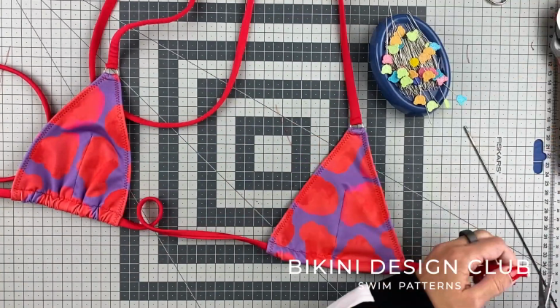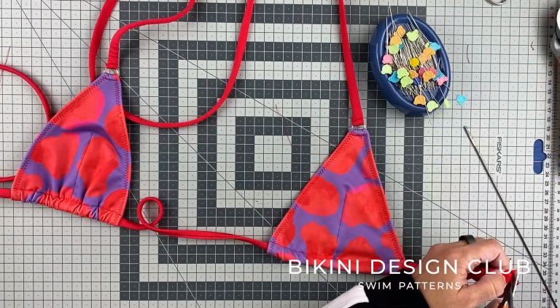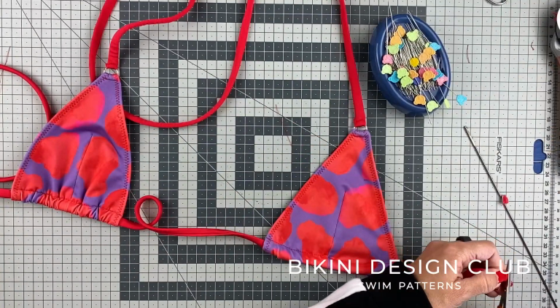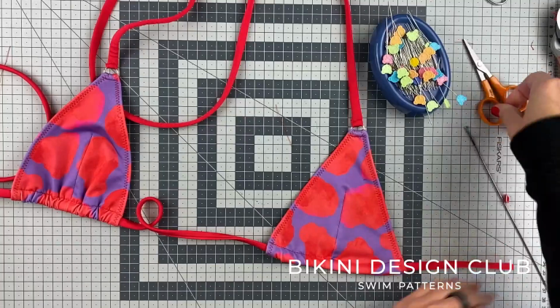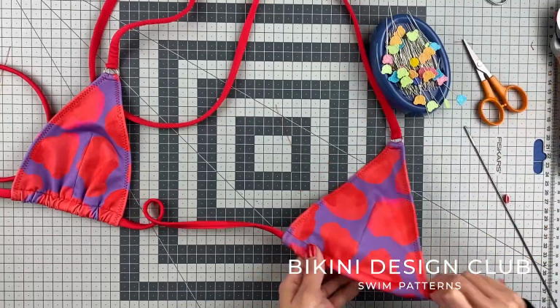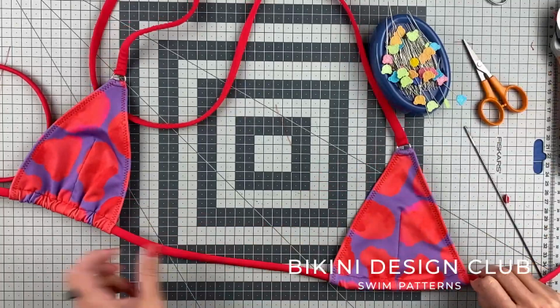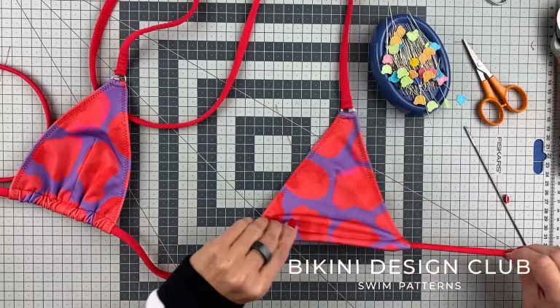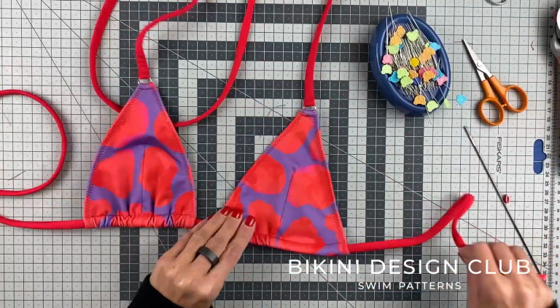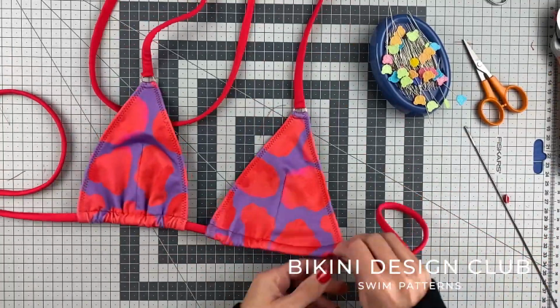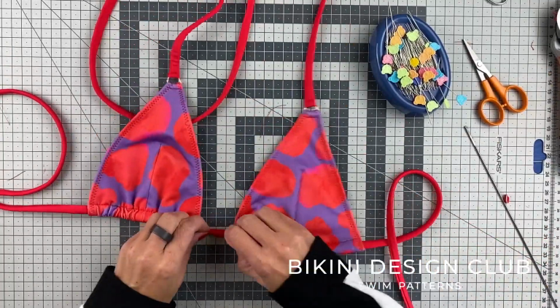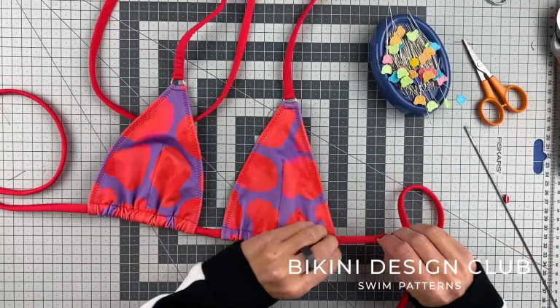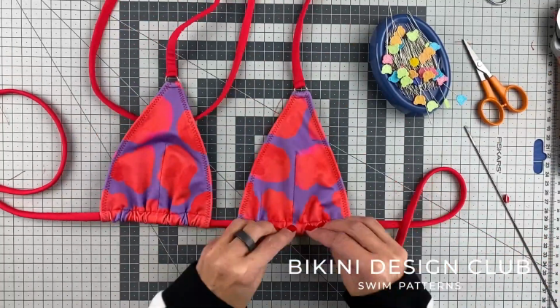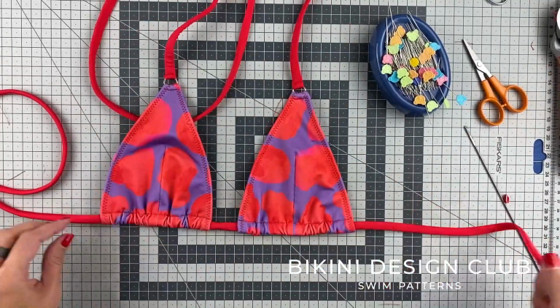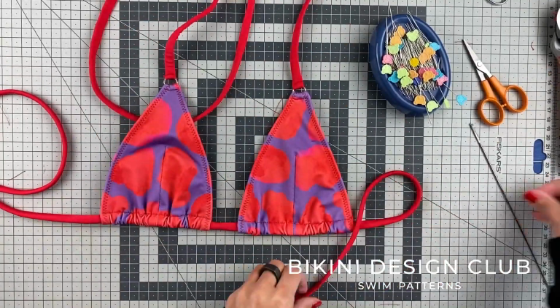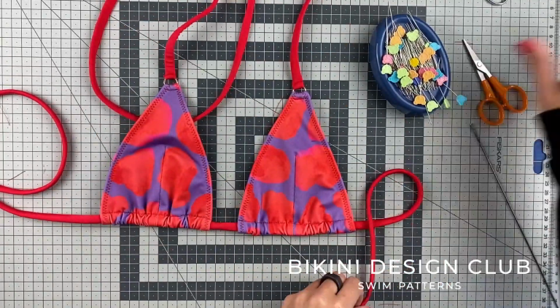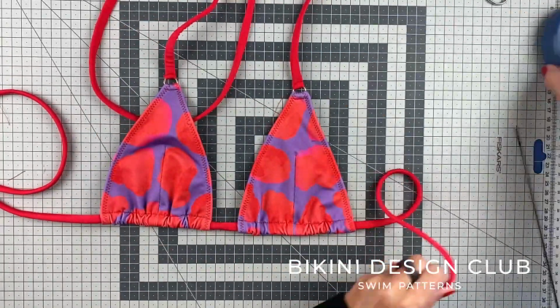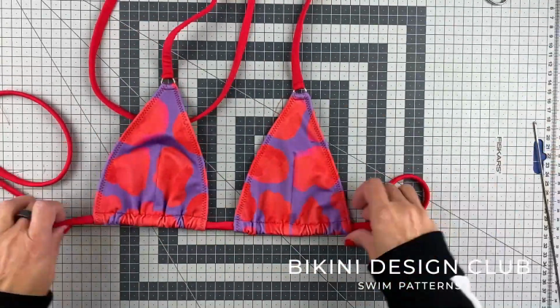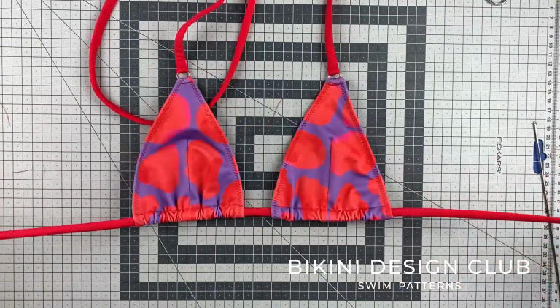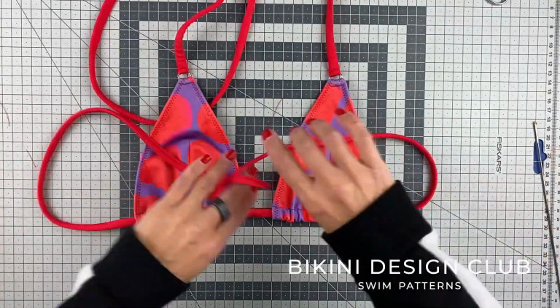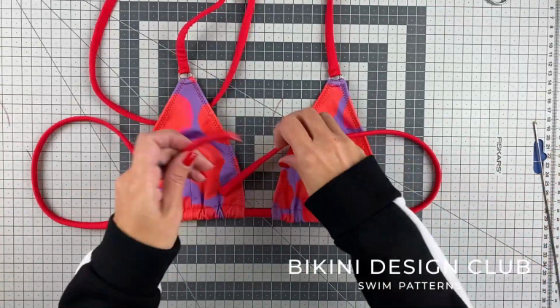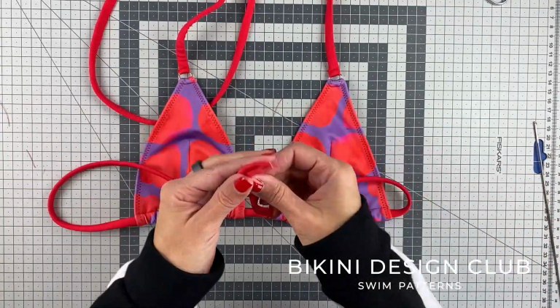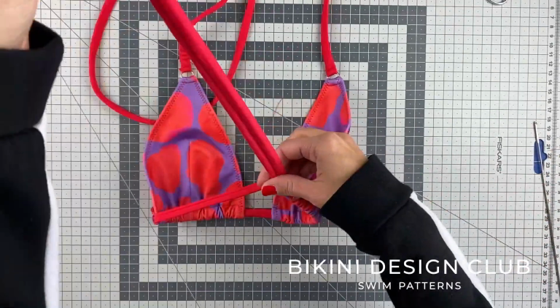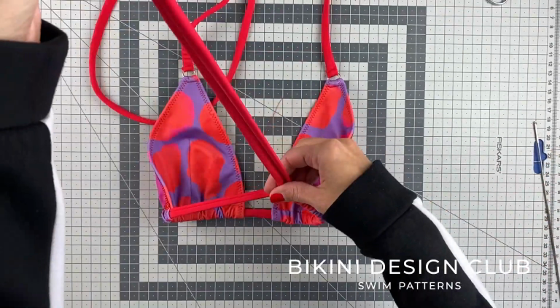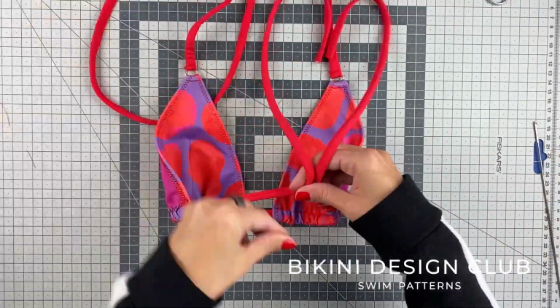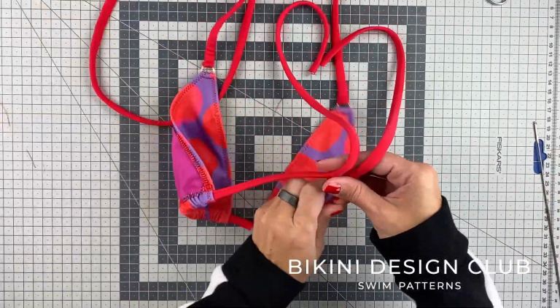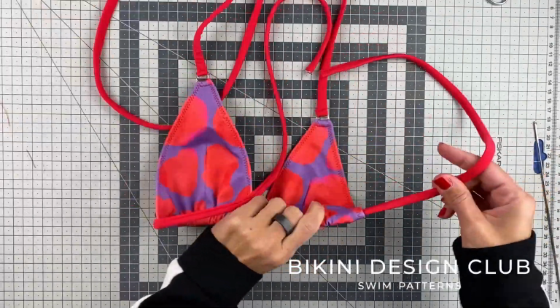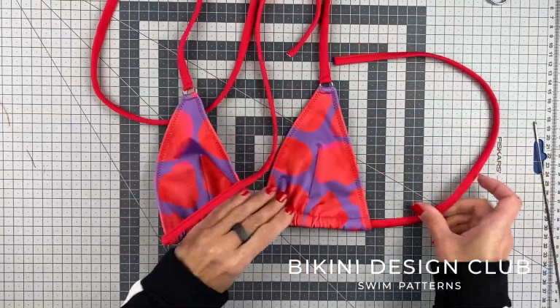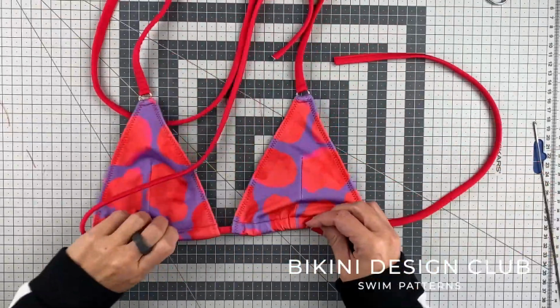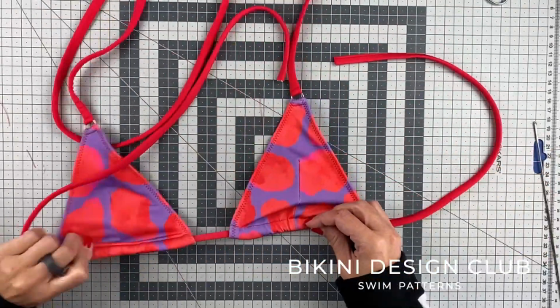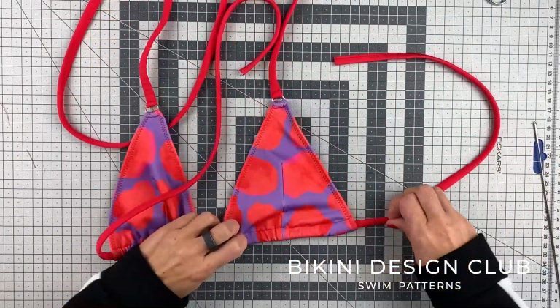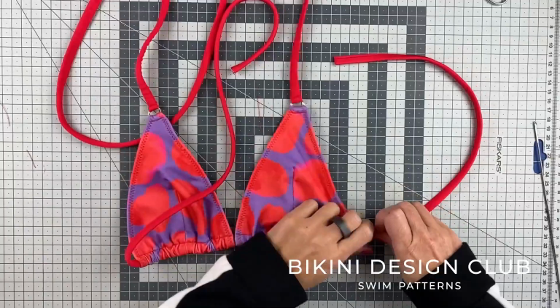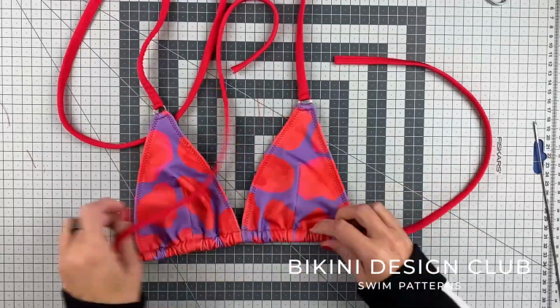And that's it for today, girls. I hope you enjoyed this video. Don't forget that if you want to watch another way of sewing this bikini top, like the reversible method, you can also find that video available.